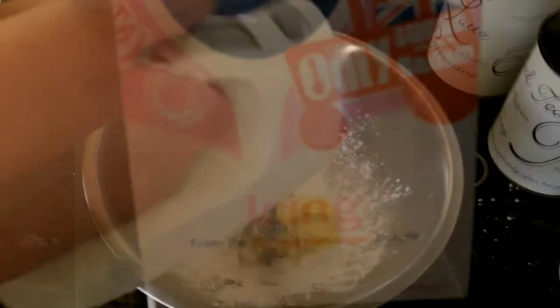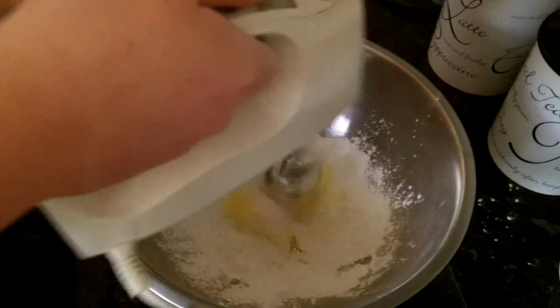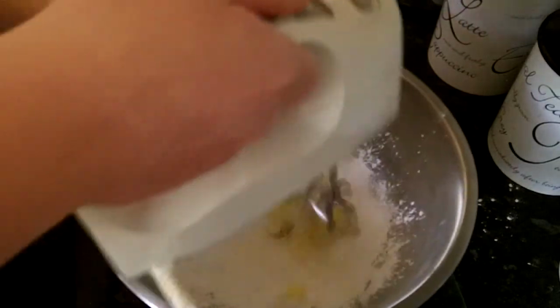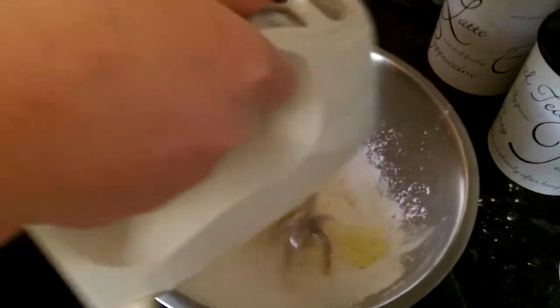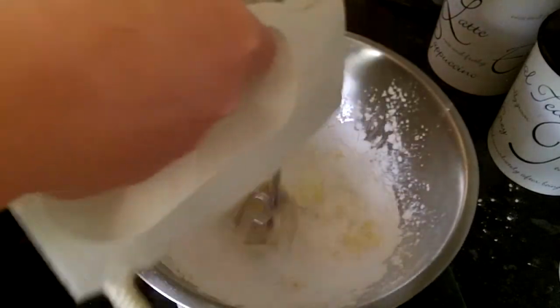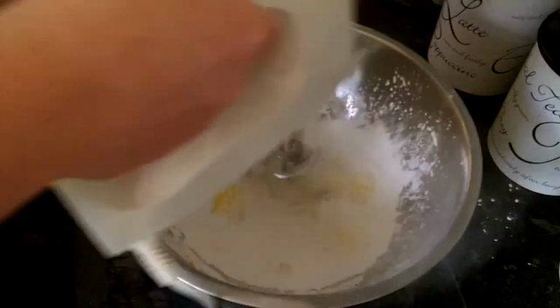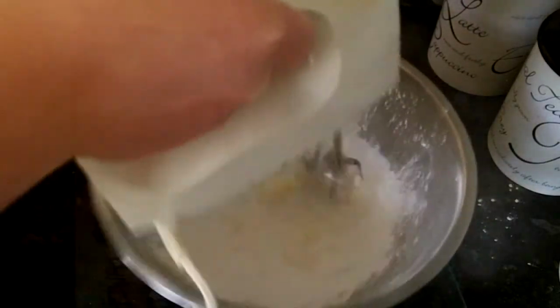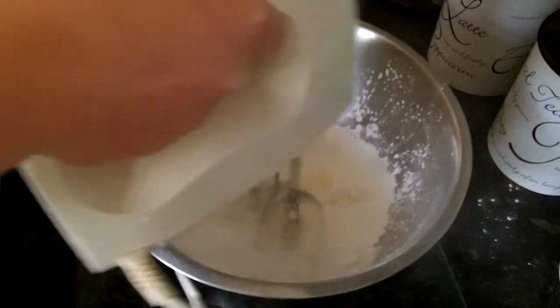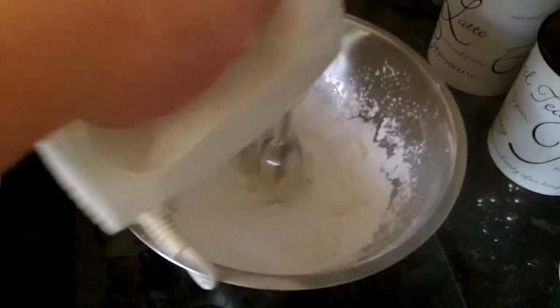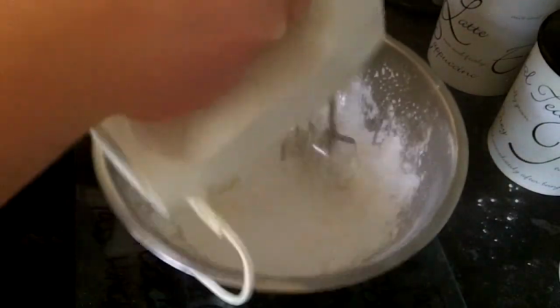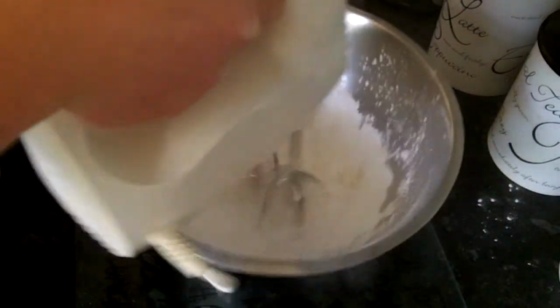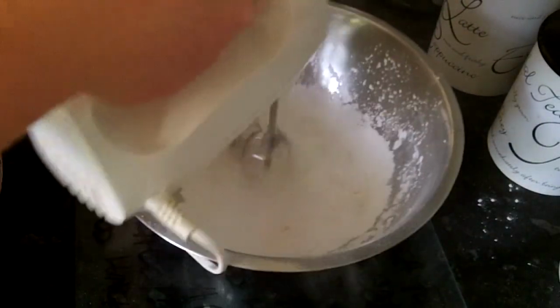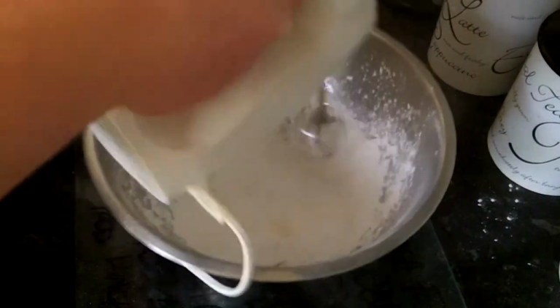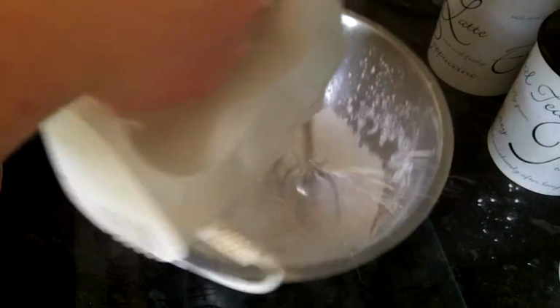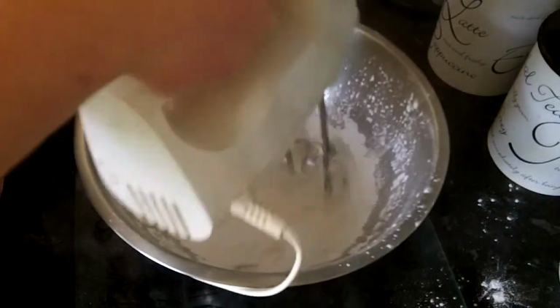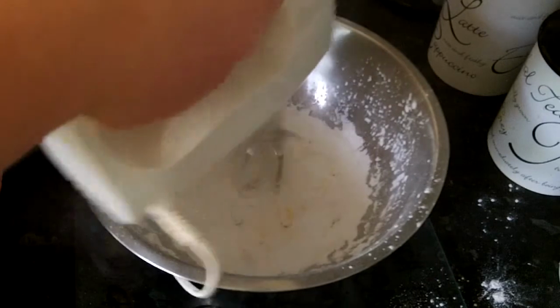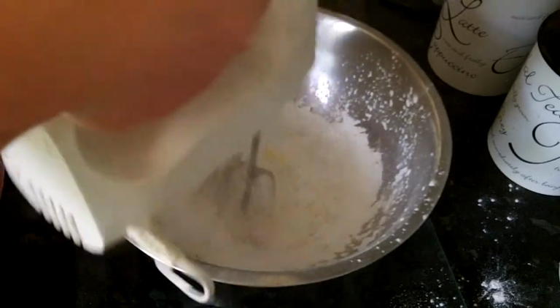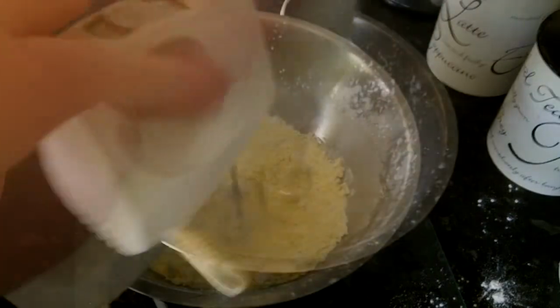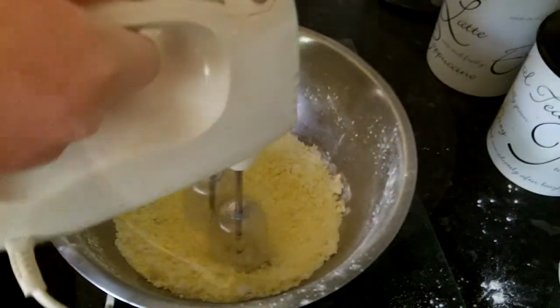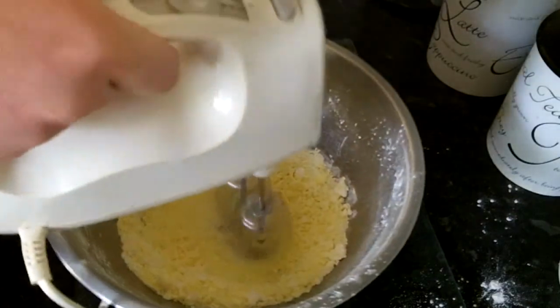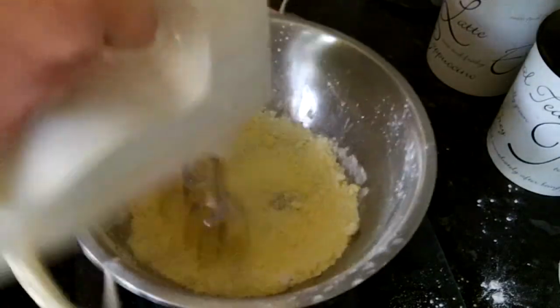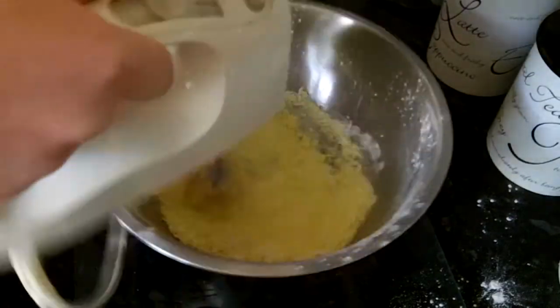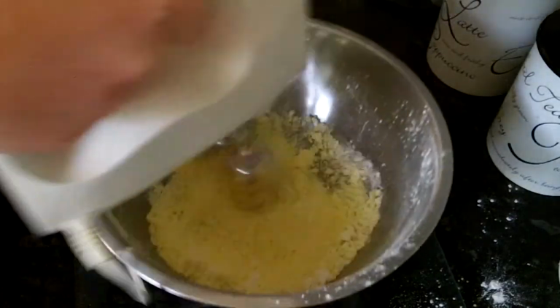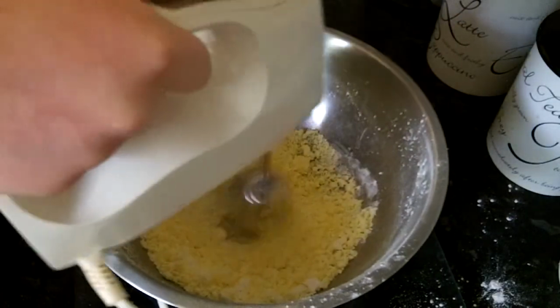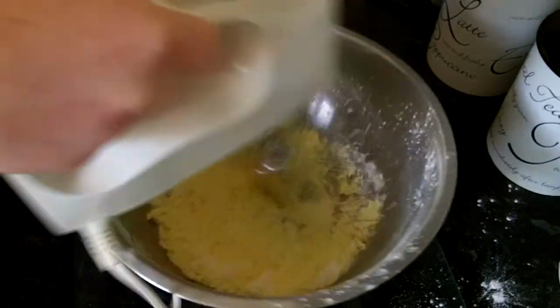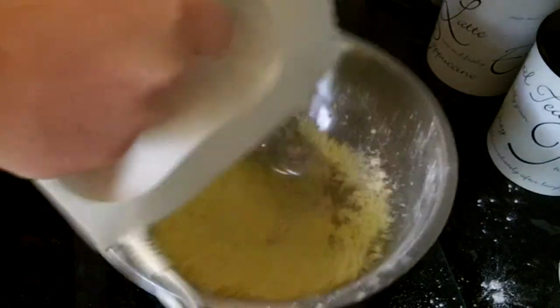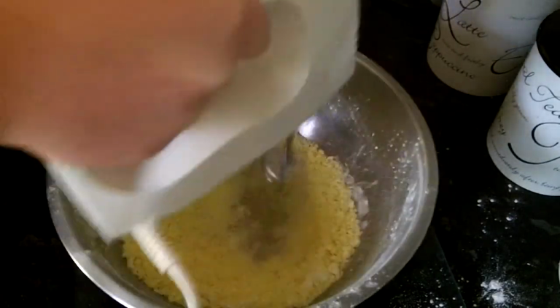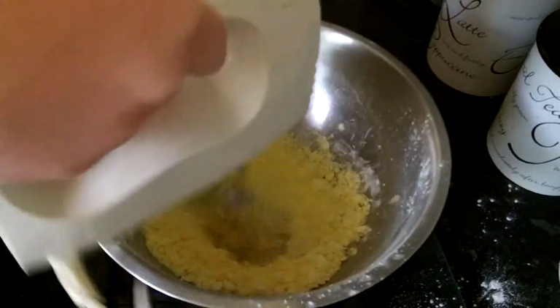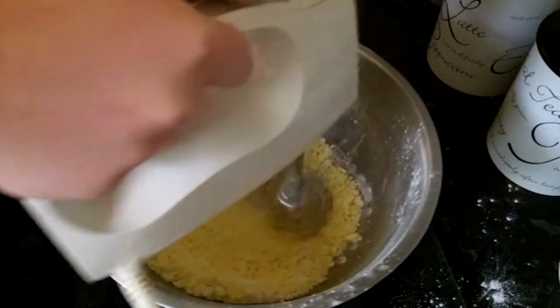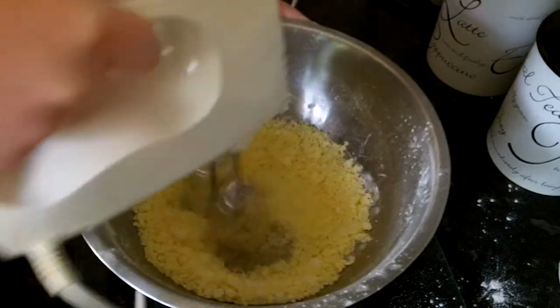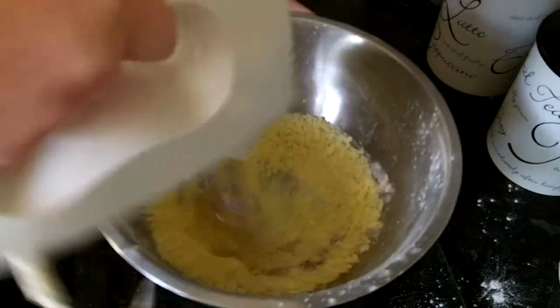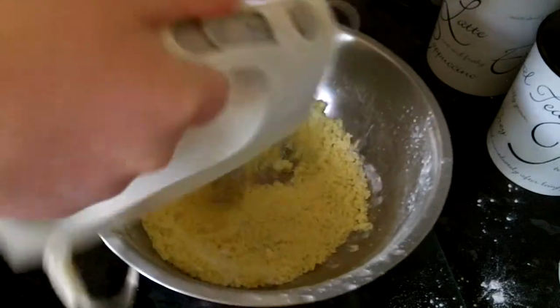For the icing, you'll need four ounces of icing sugar and two ounces of butter. Whisk it all together and it should start looking like this.